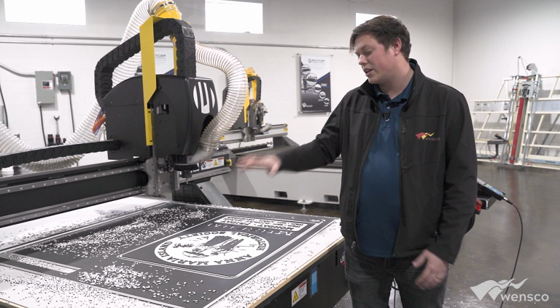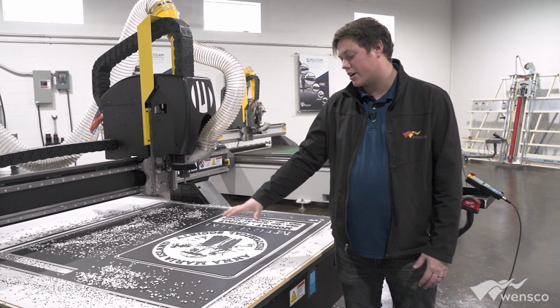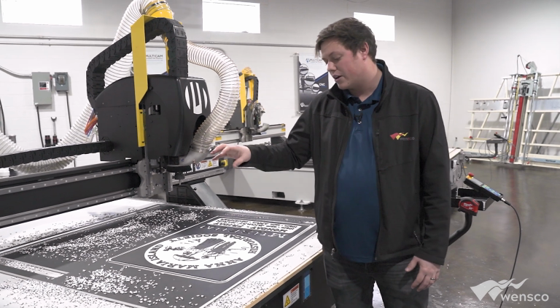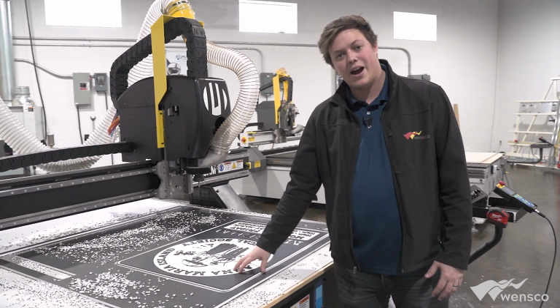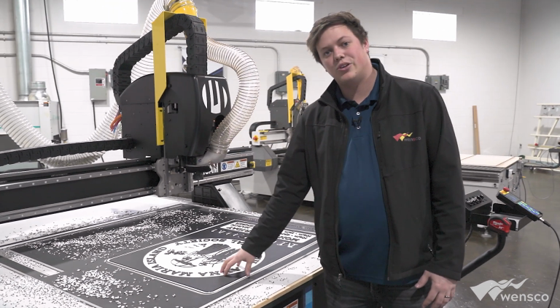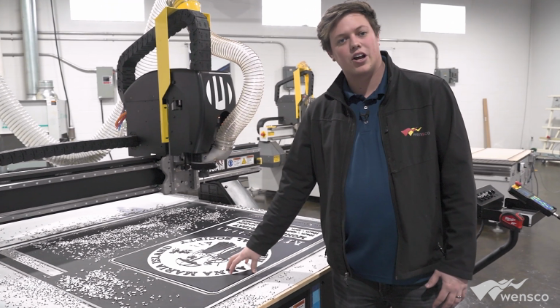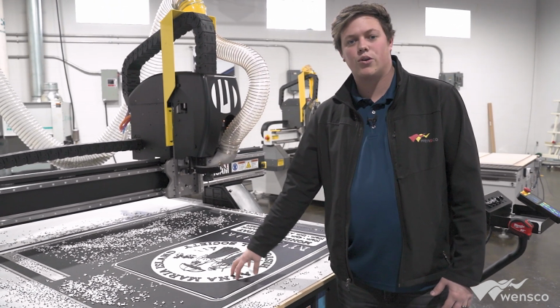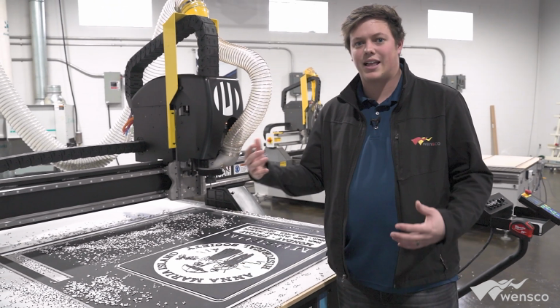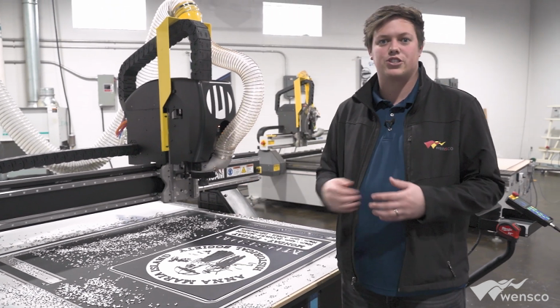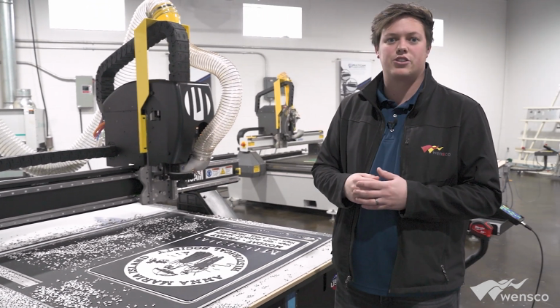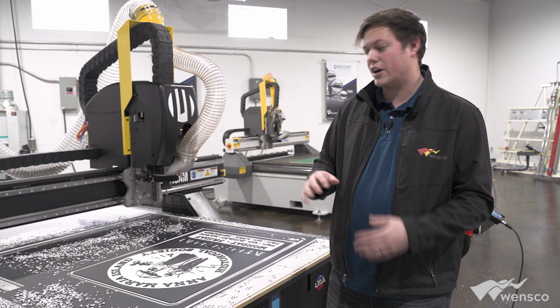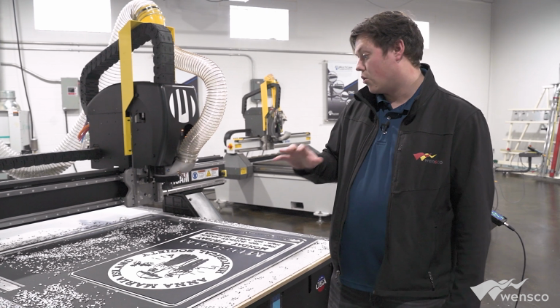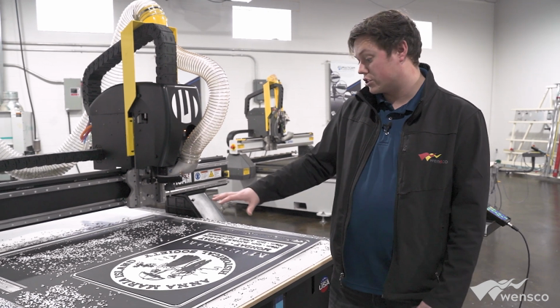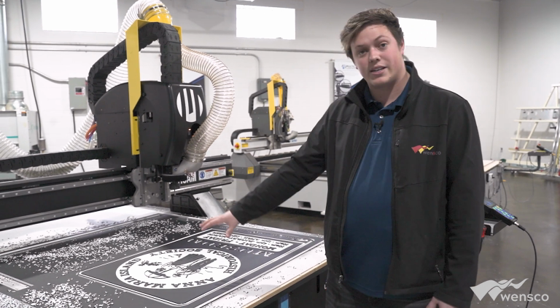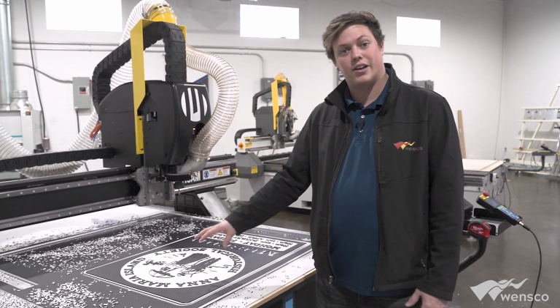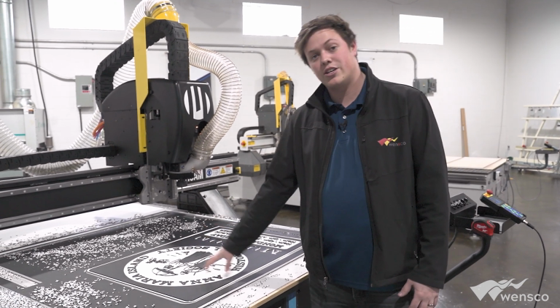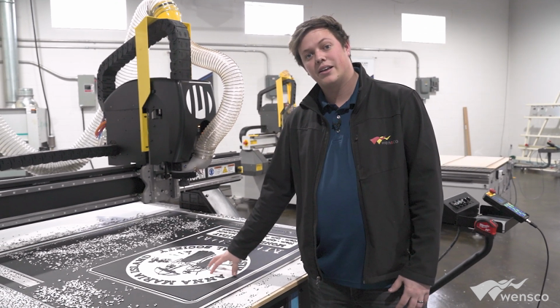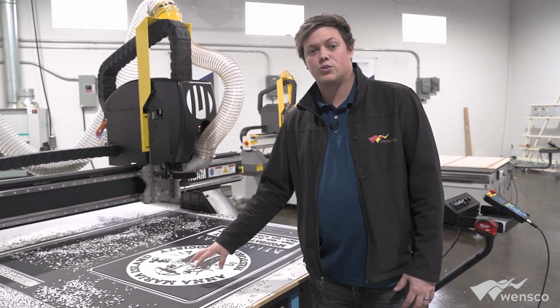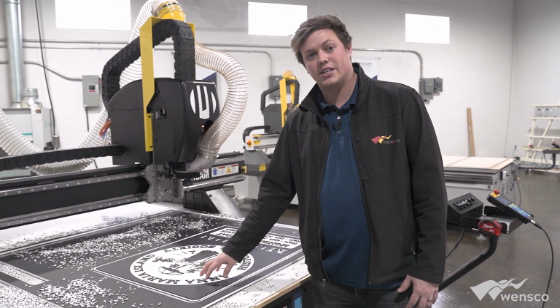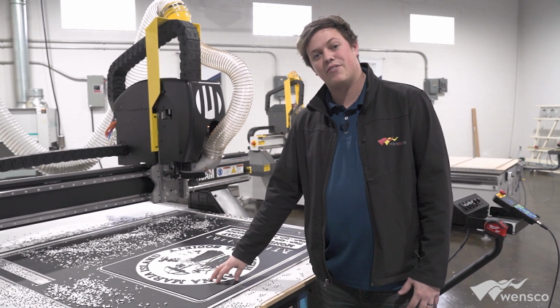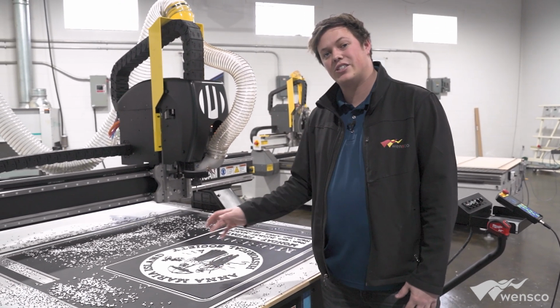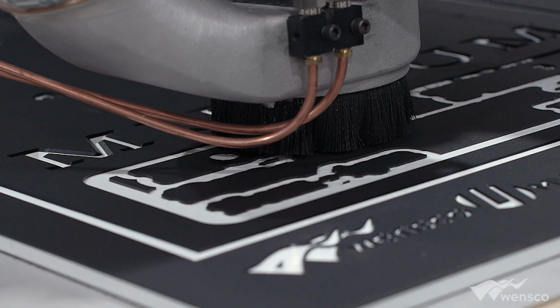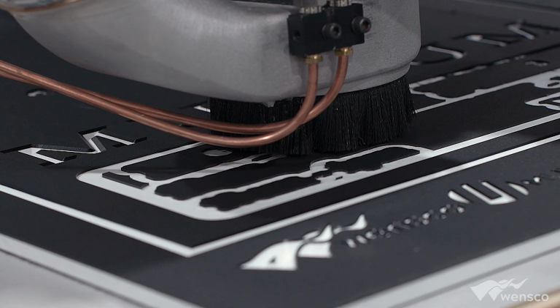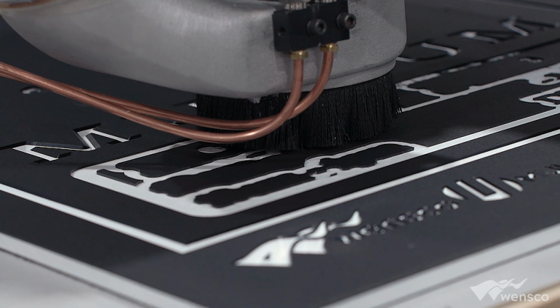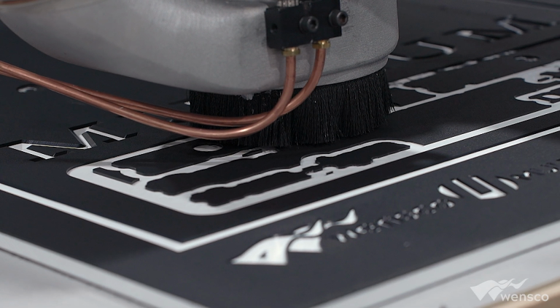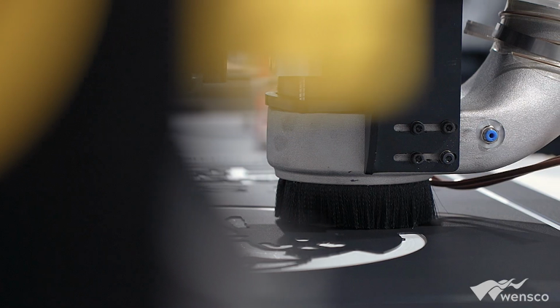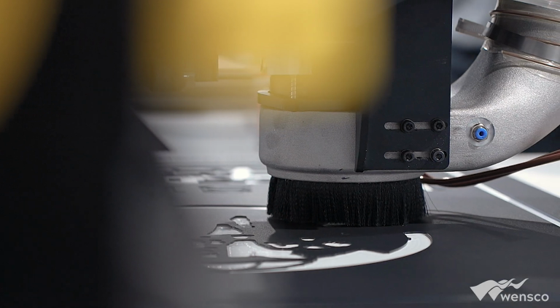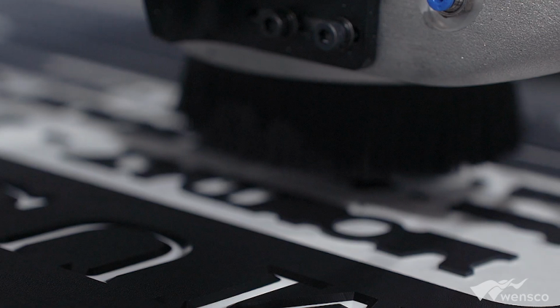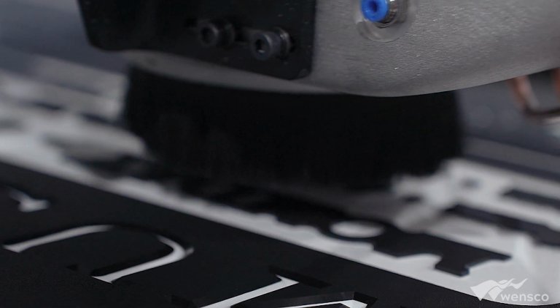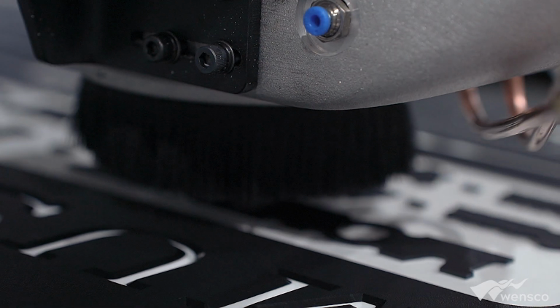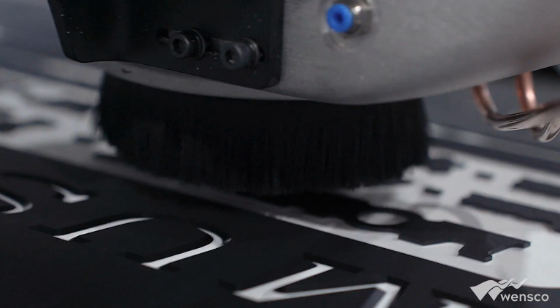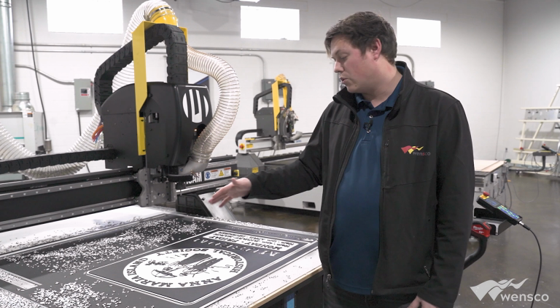I really want to talk about why you would use King ColorCore versus a lot of the other substrates that are out there, or versus printing it. Originally, this was a printed graphic that we took and turned it into a routed out image.